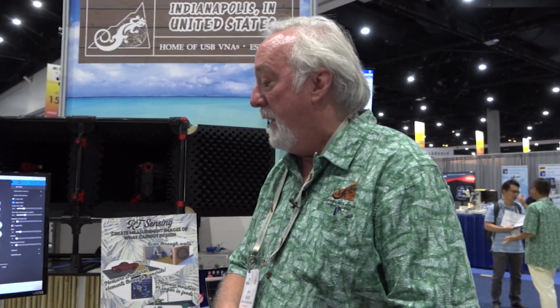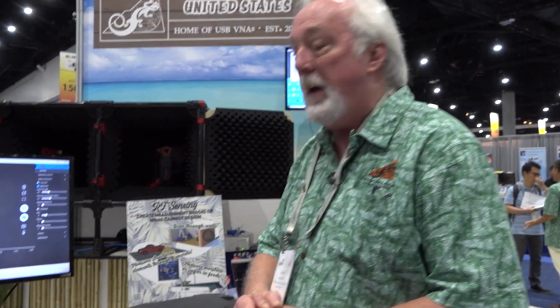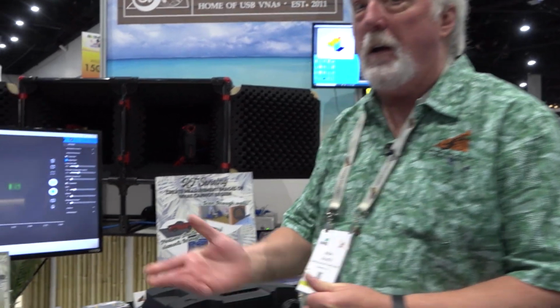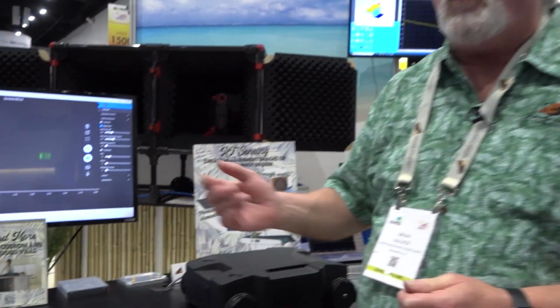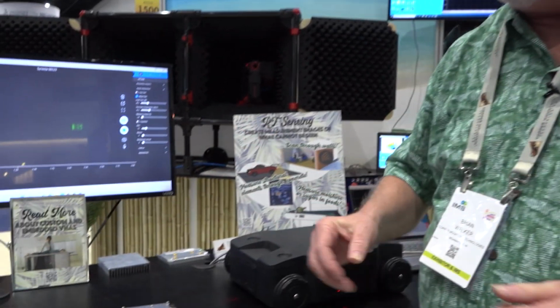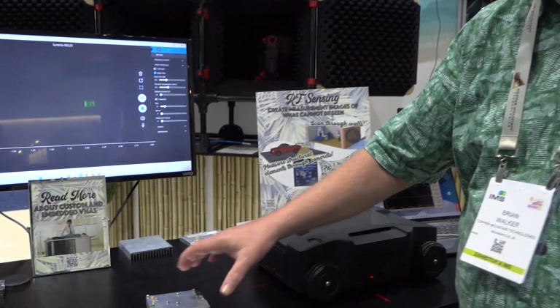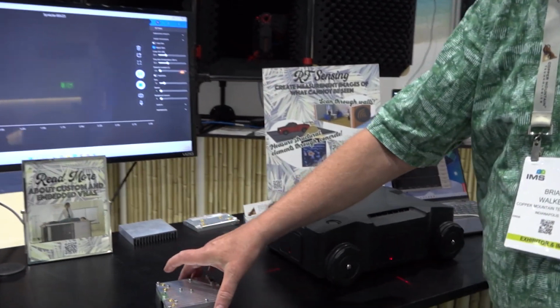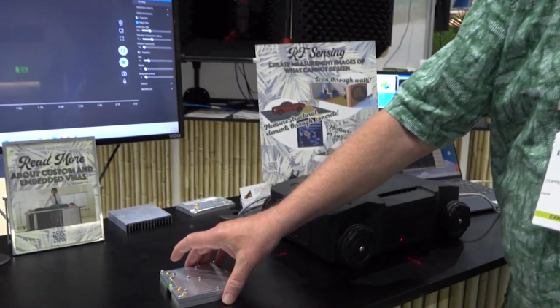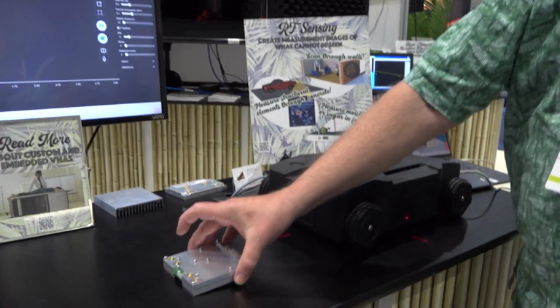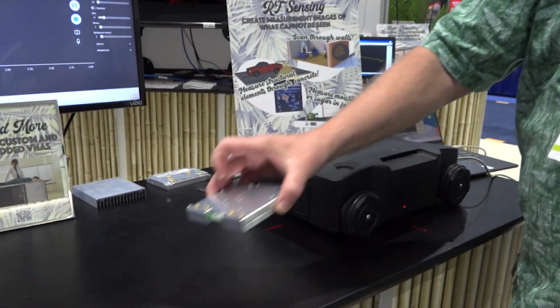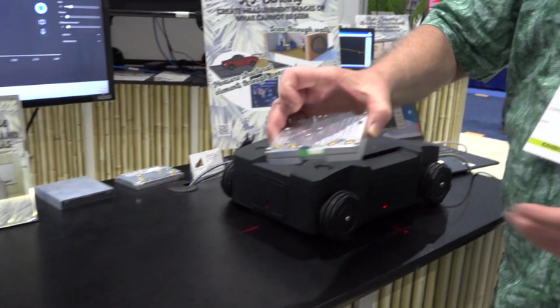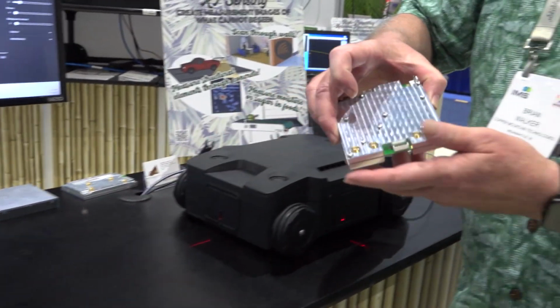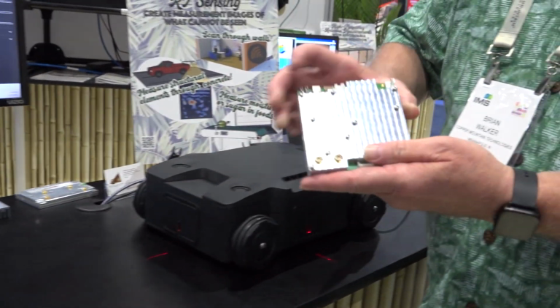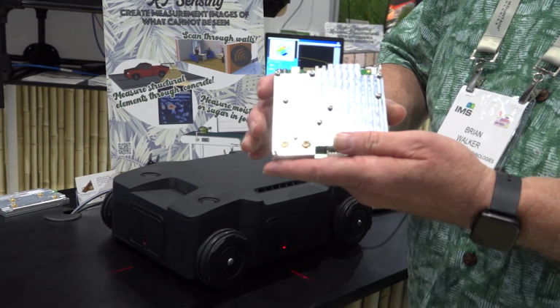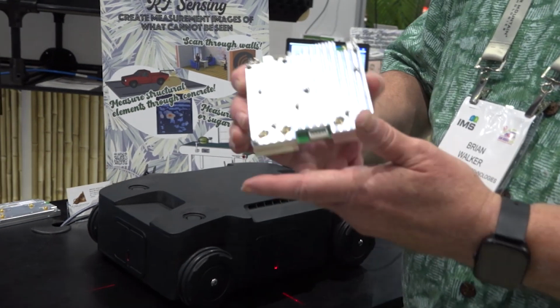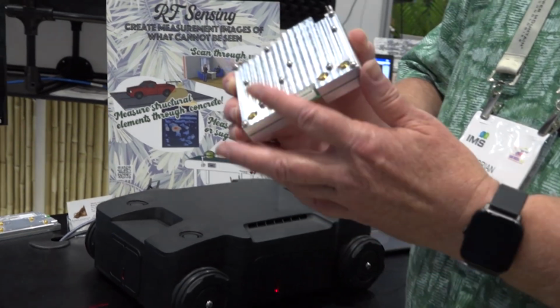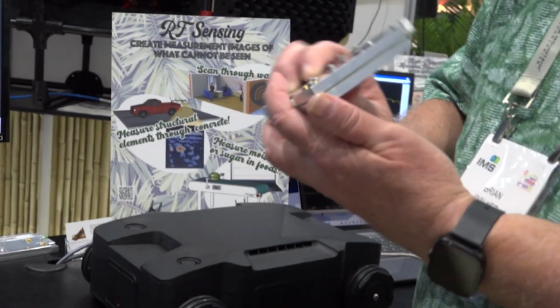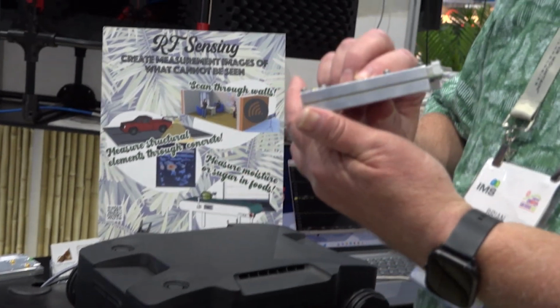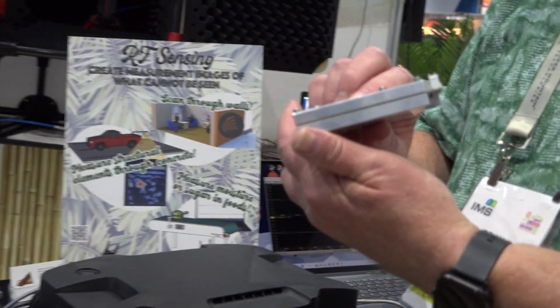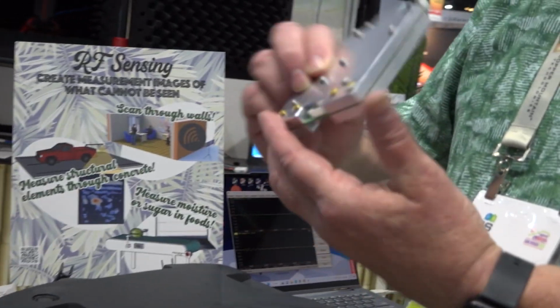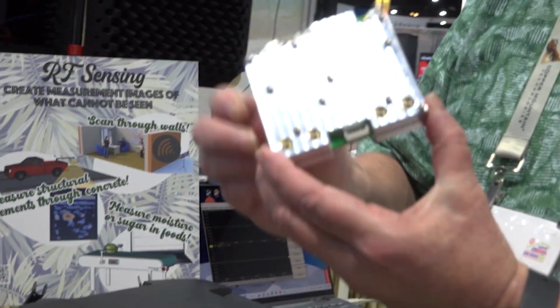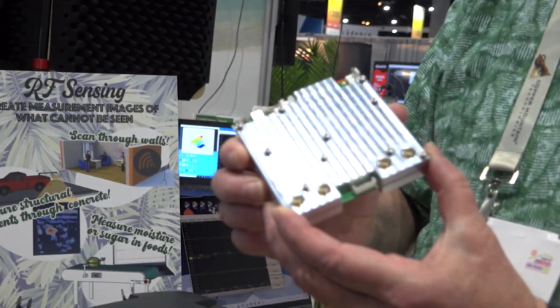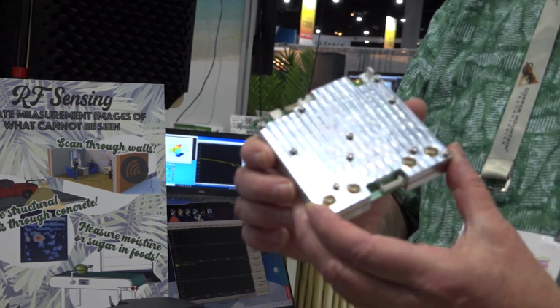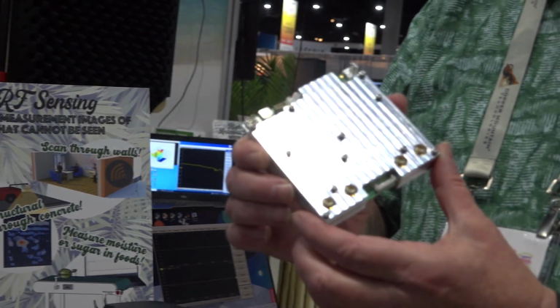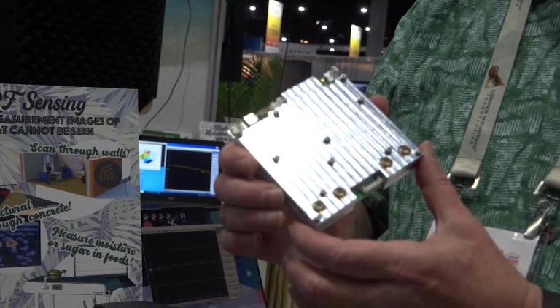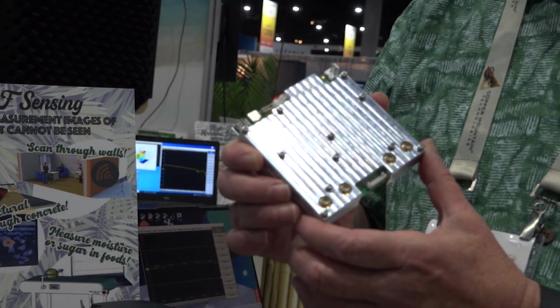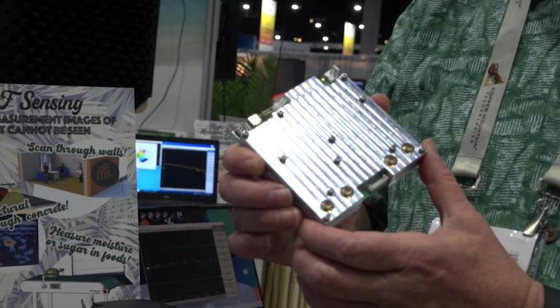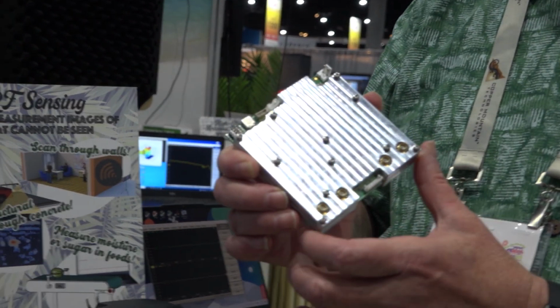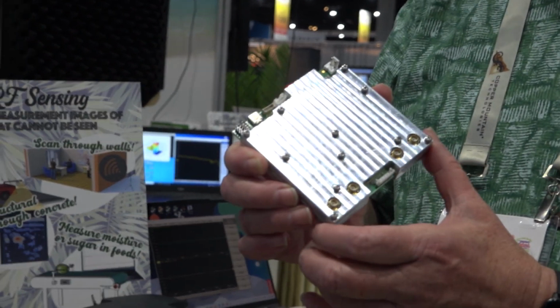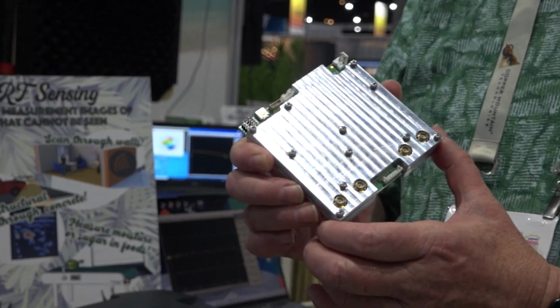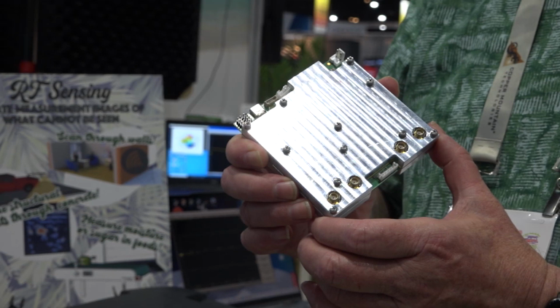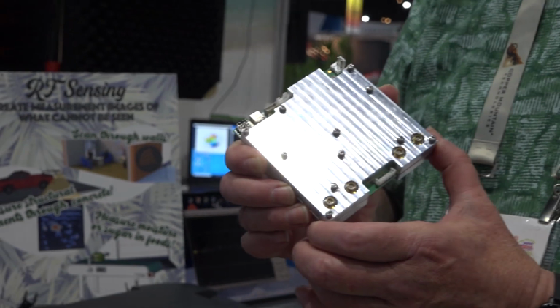Today I'd like to show you the newest, which is a four-inch square and about a half-inch deep 5.5 gigahertz two-port vector network analyzer.